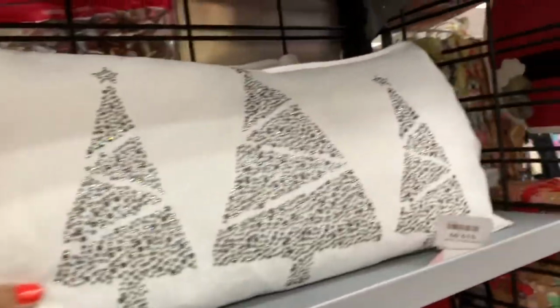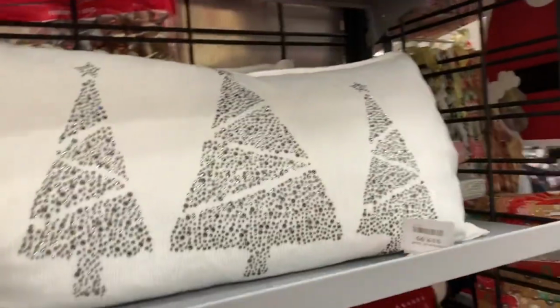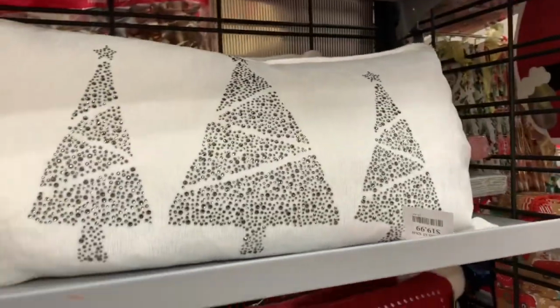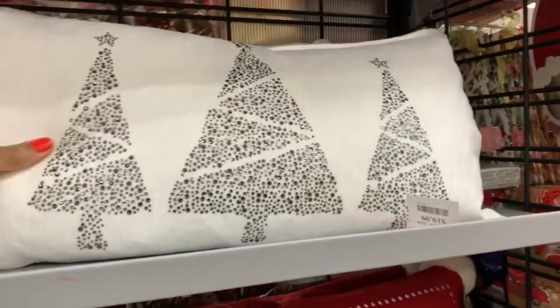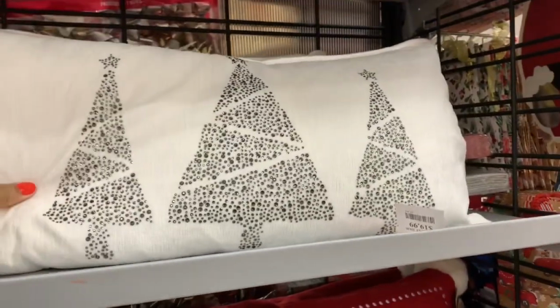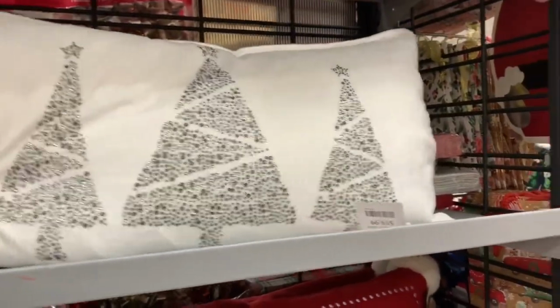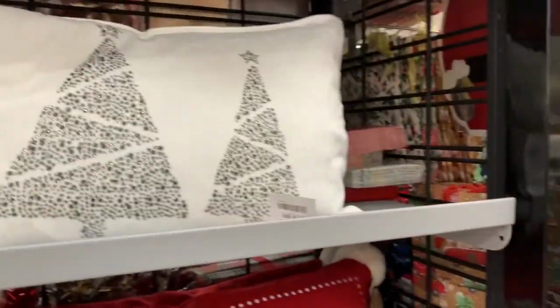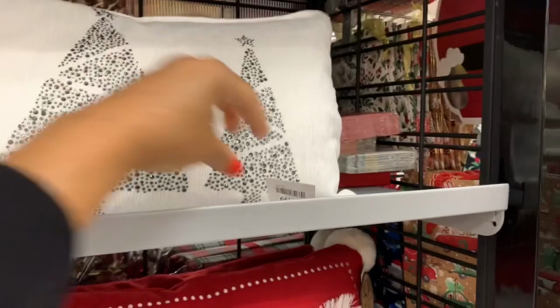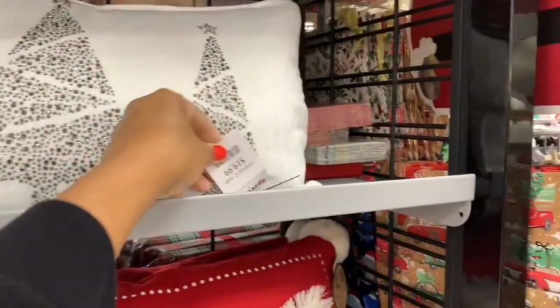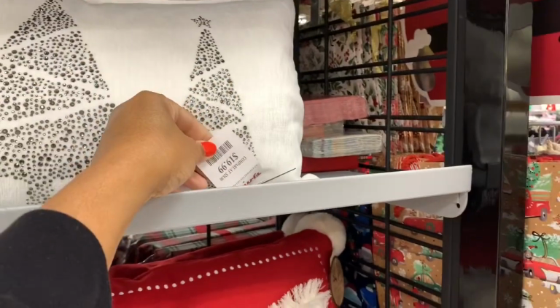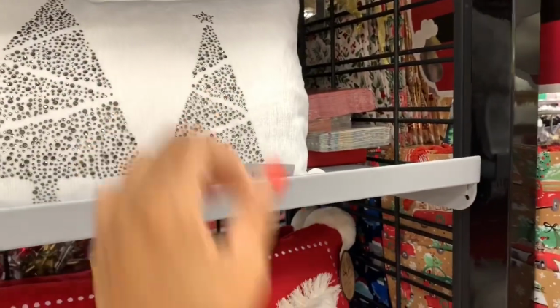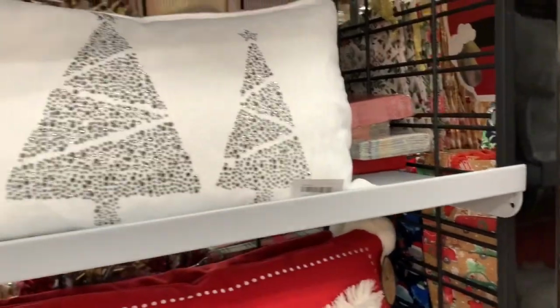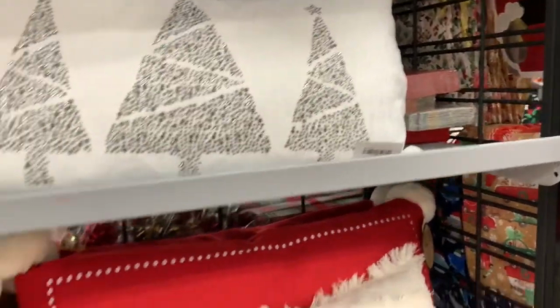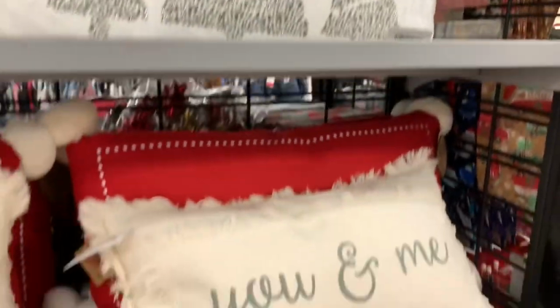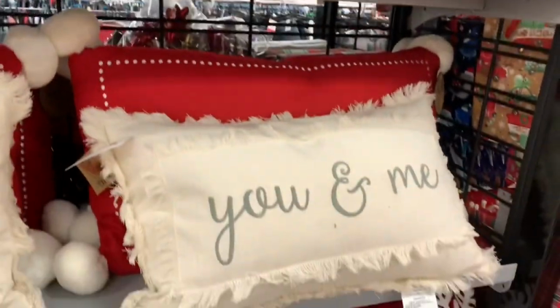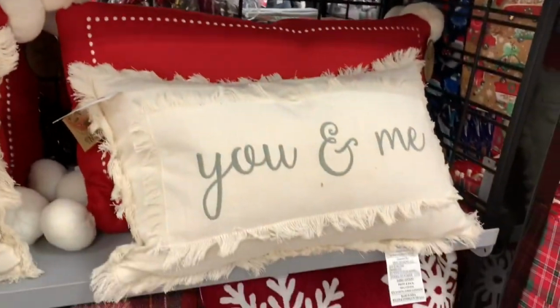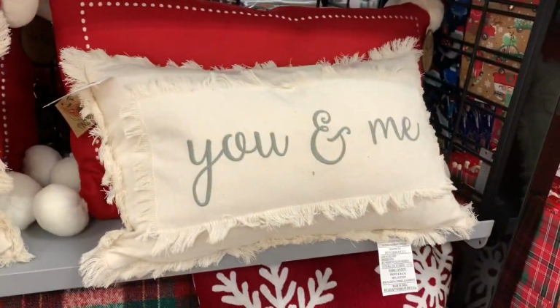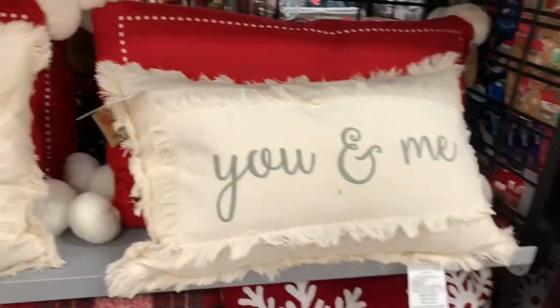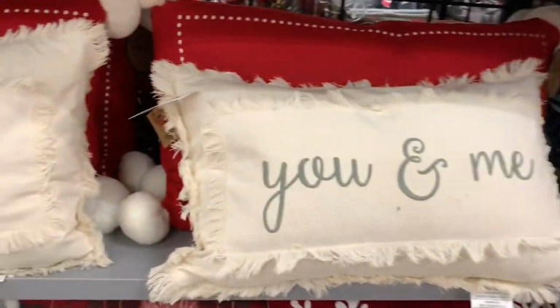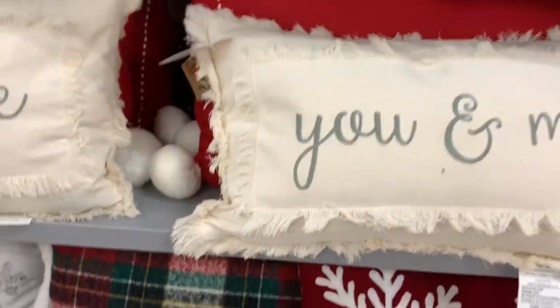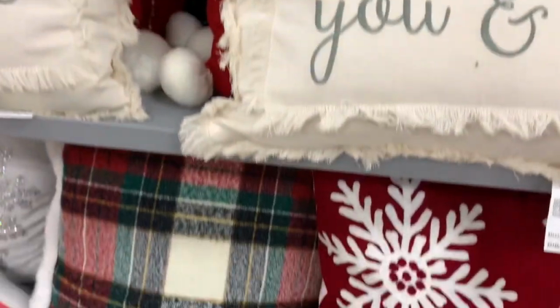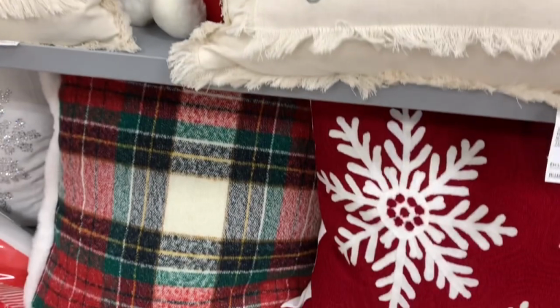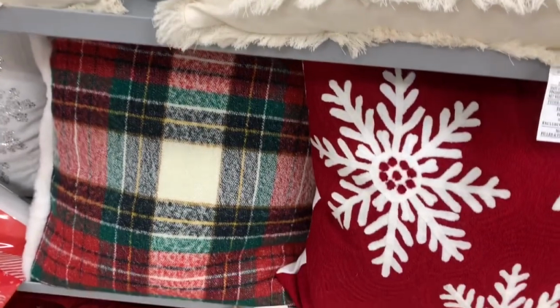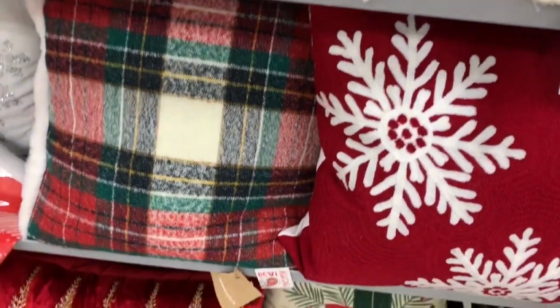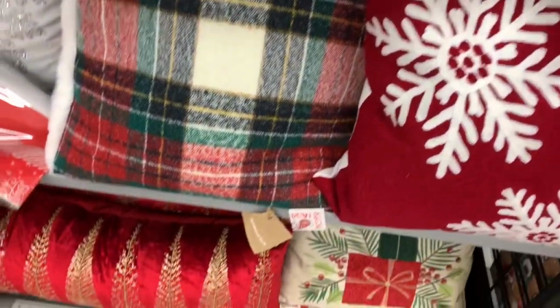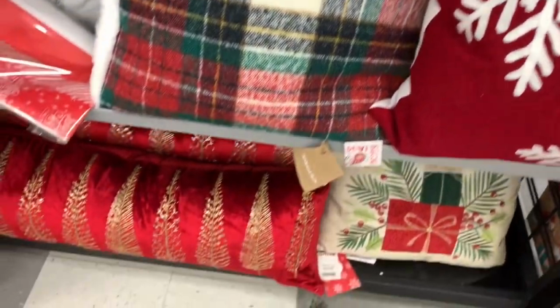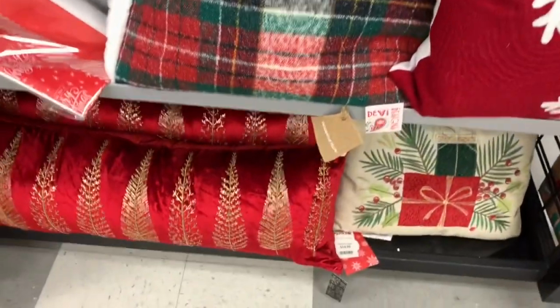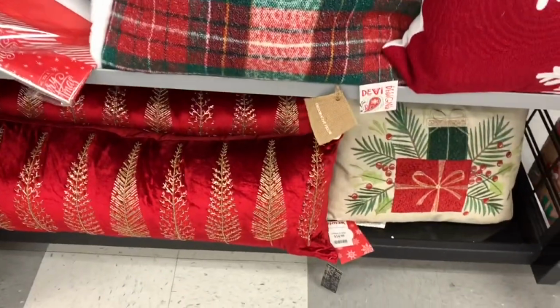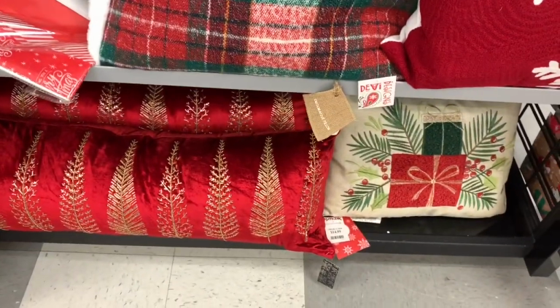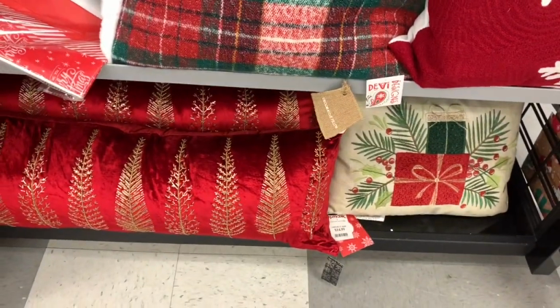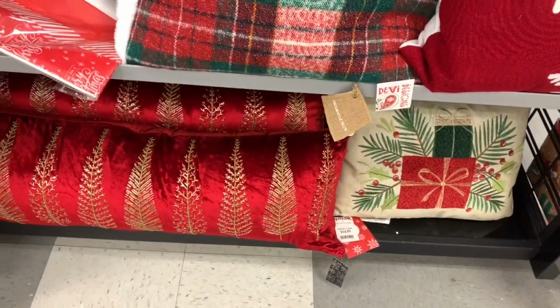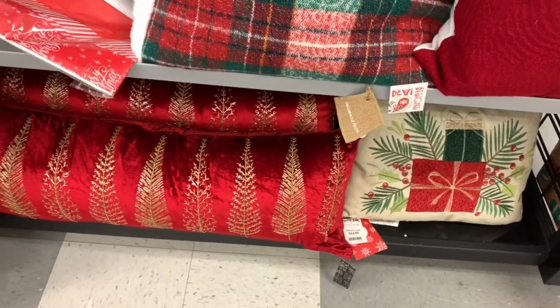They have this pretty one right here with the trees — the price of it is $19.99. They have all of these styles right here, and they also have the longer pillows as well for $14.99.